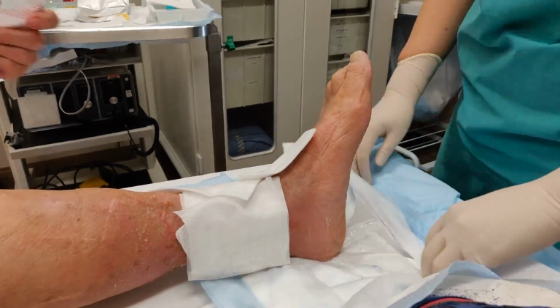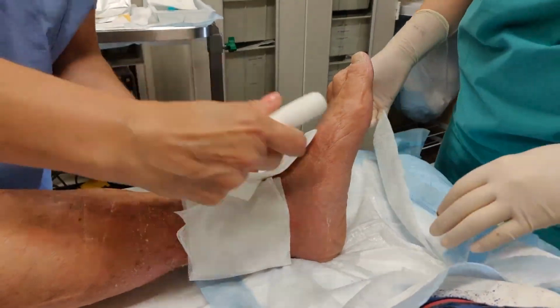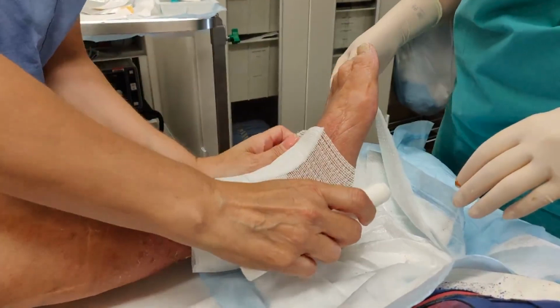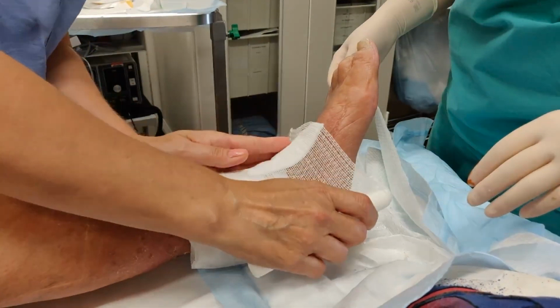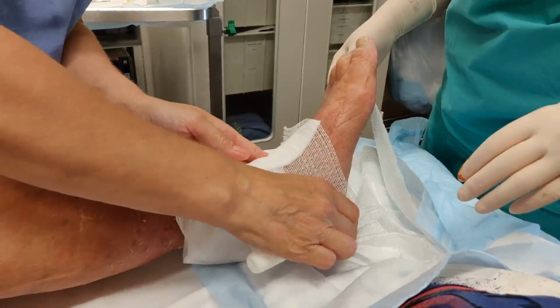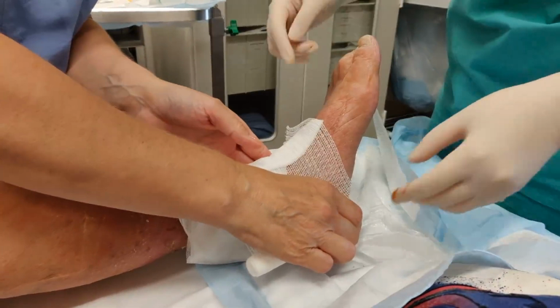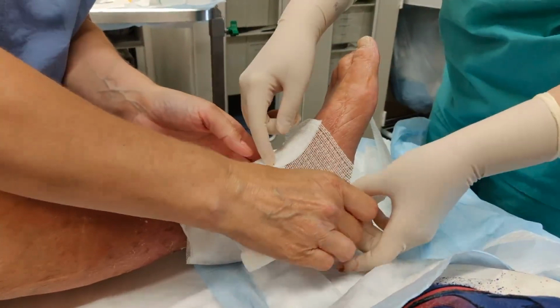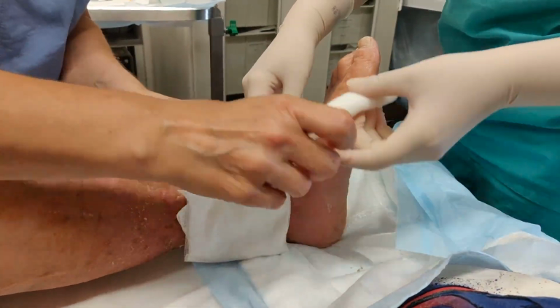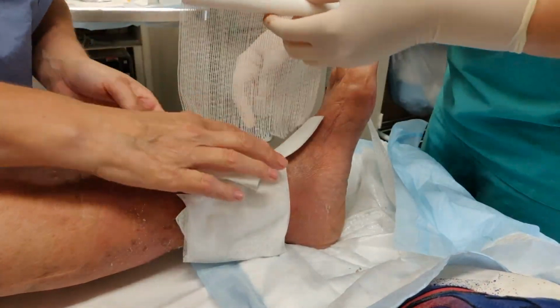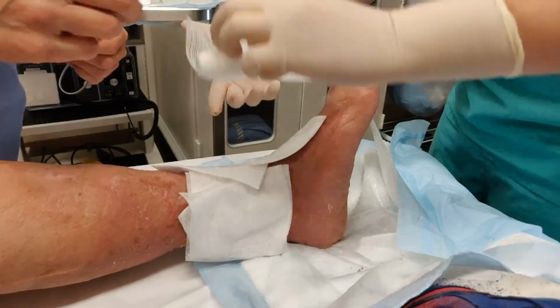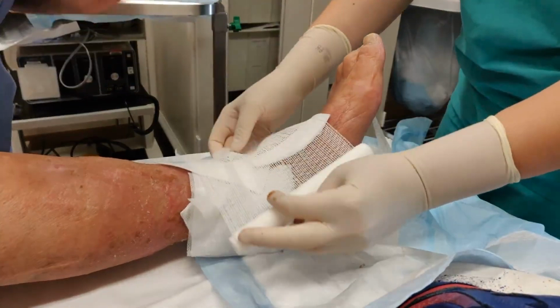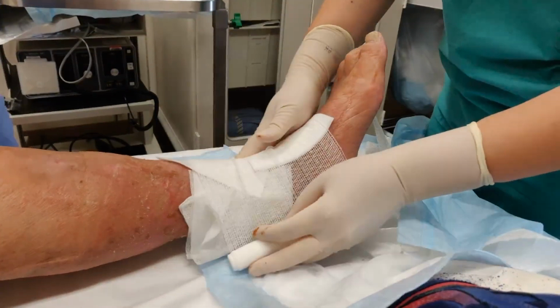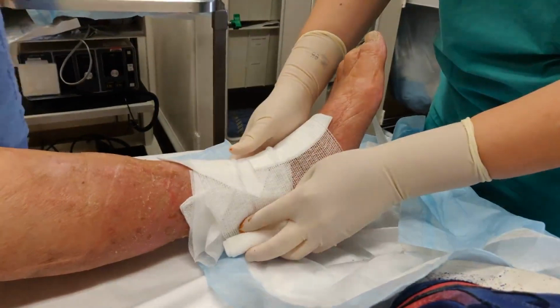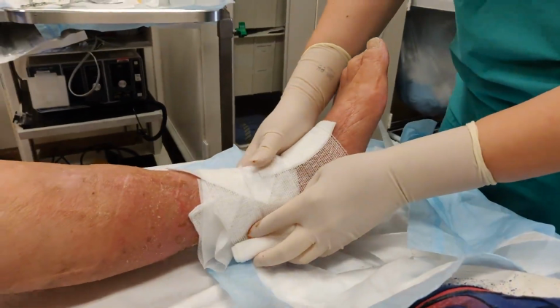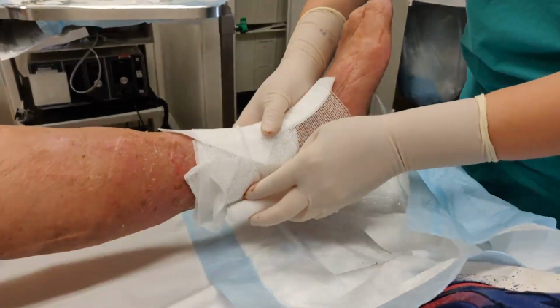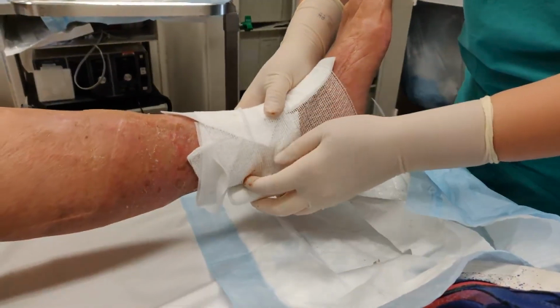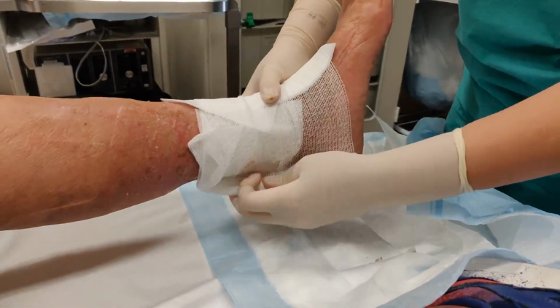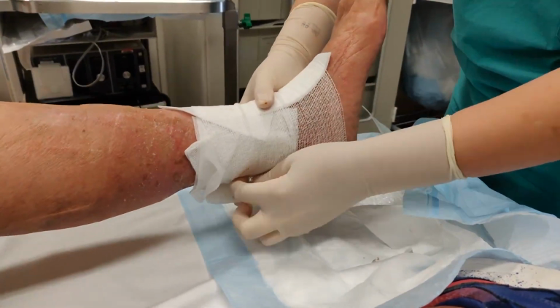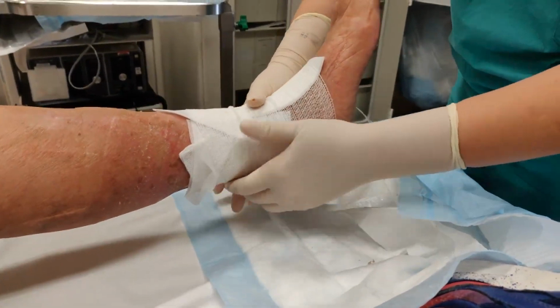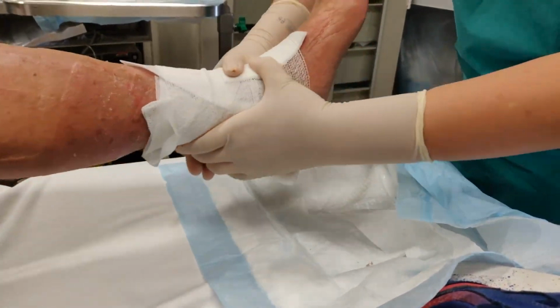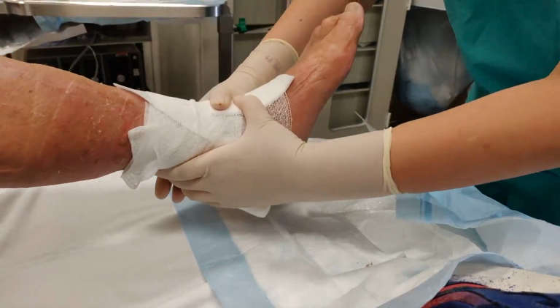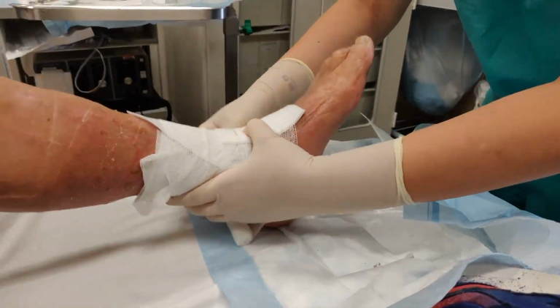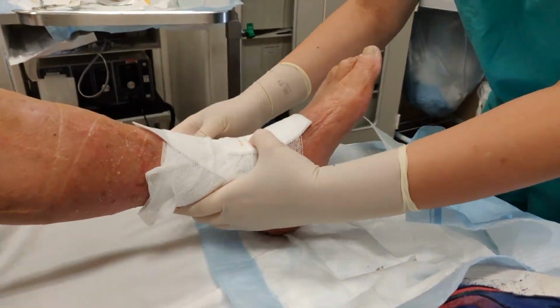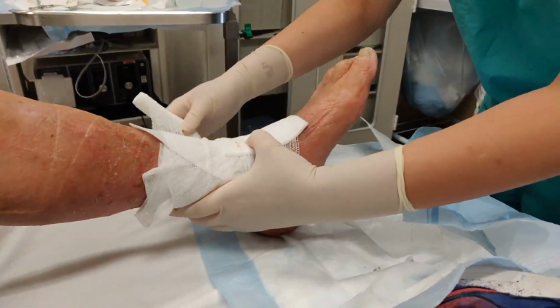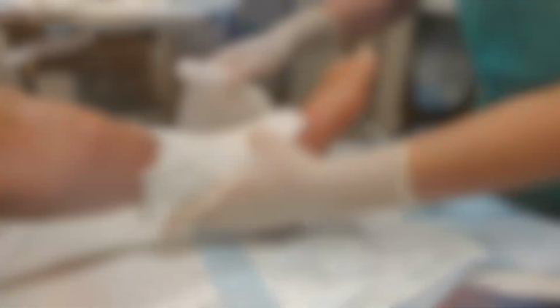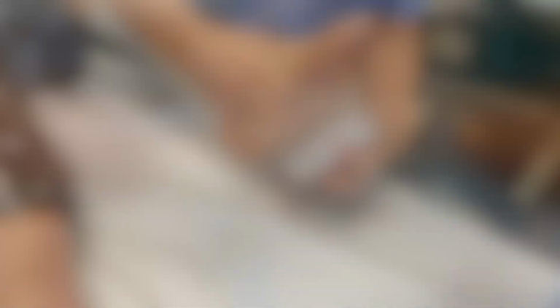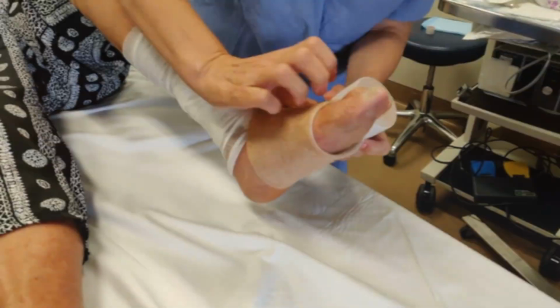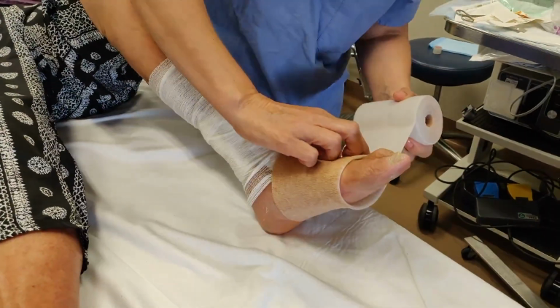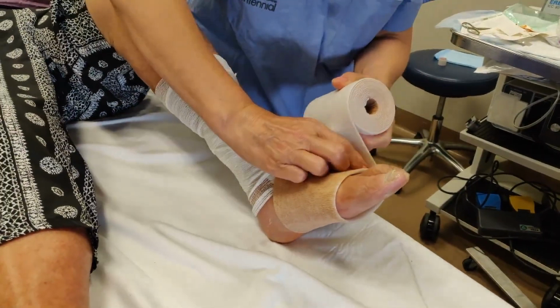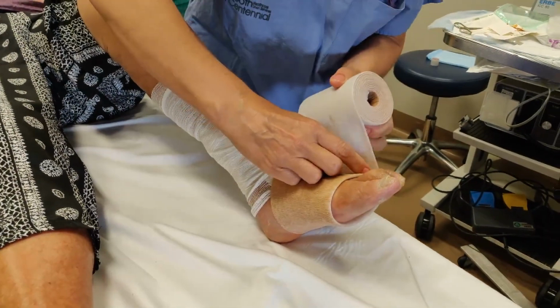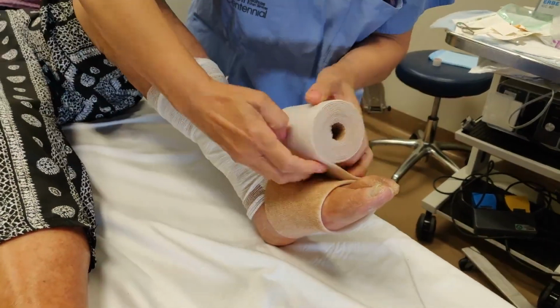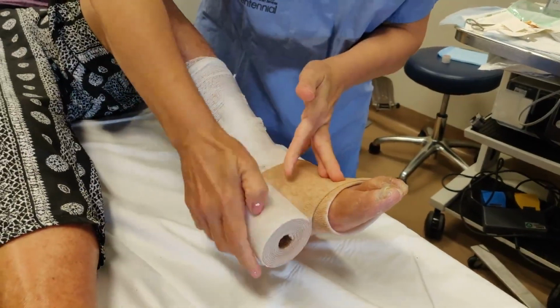After that, sterile gauze is applied to protect the affected area before the compression layers are applied. Finally, there are three bandage rolls used to wrap the wound.